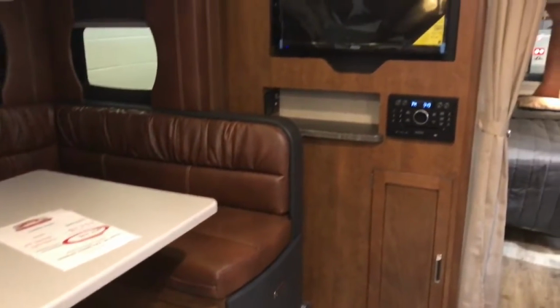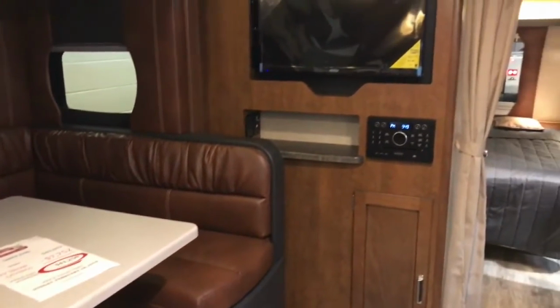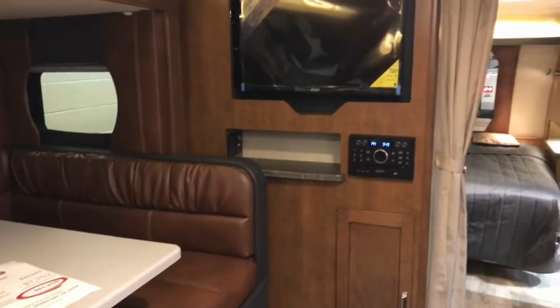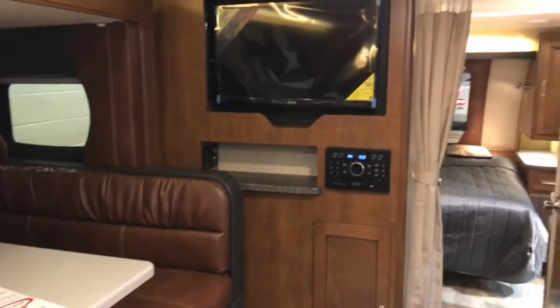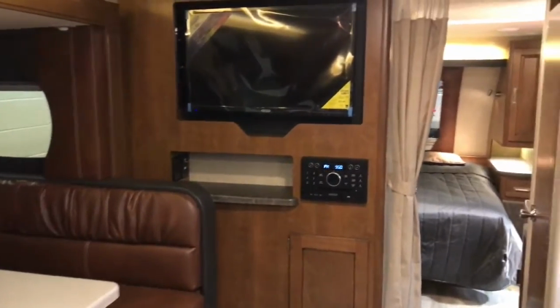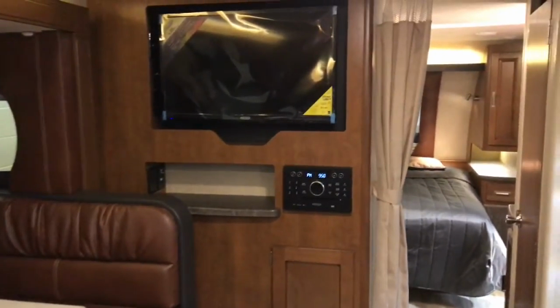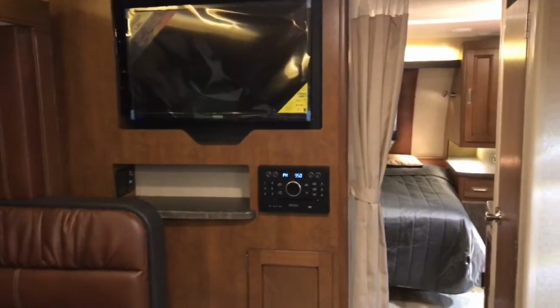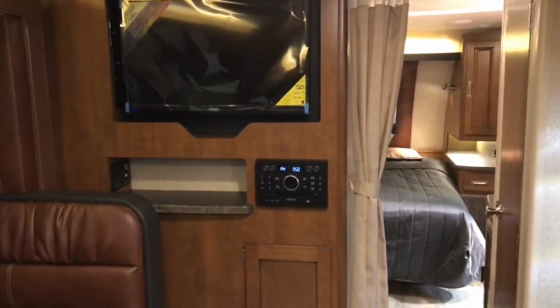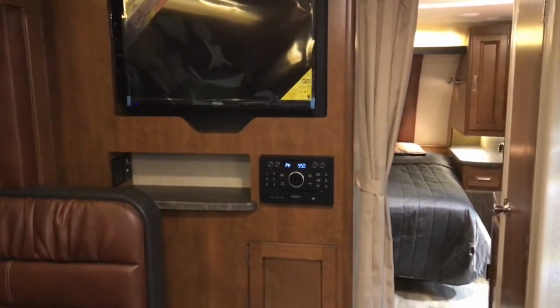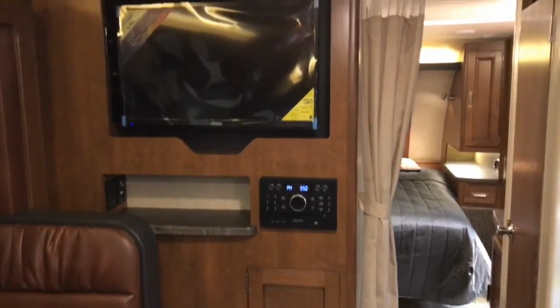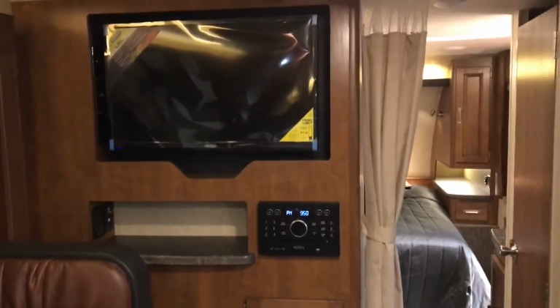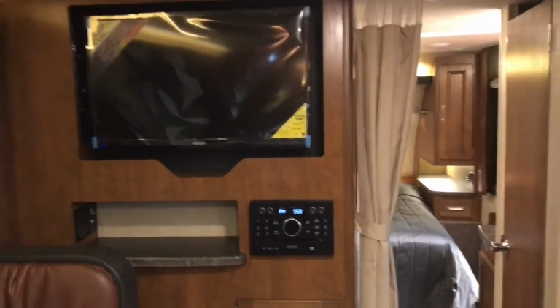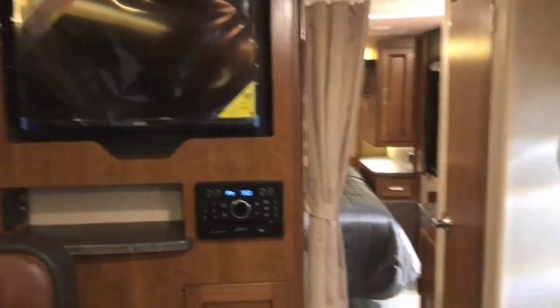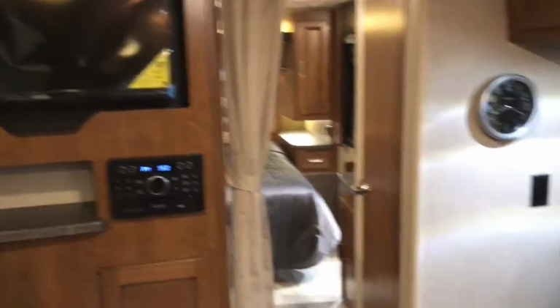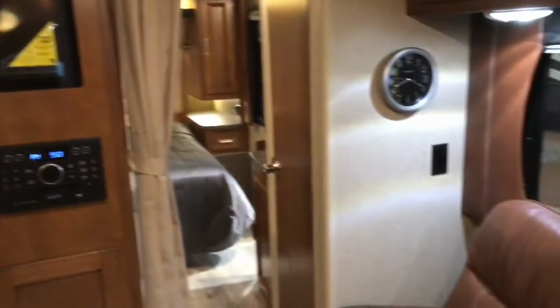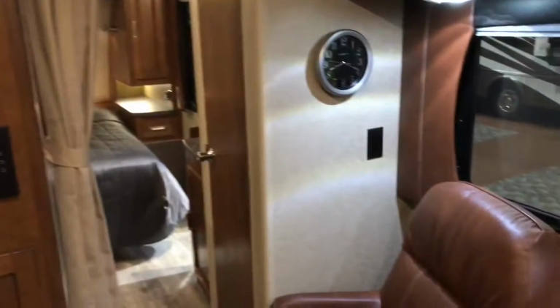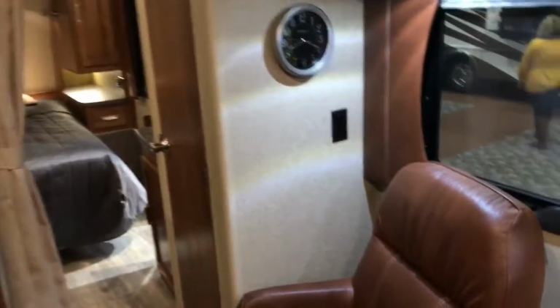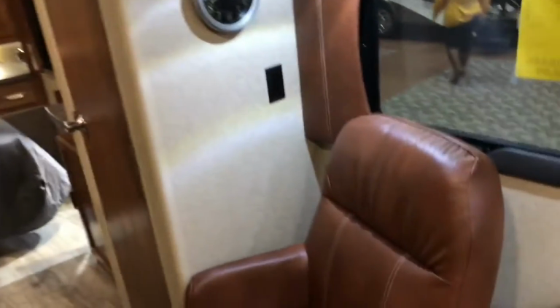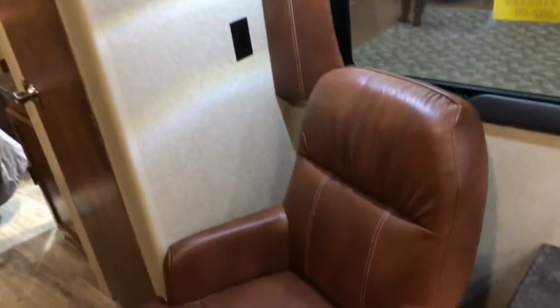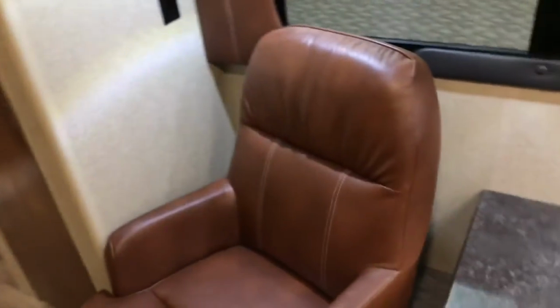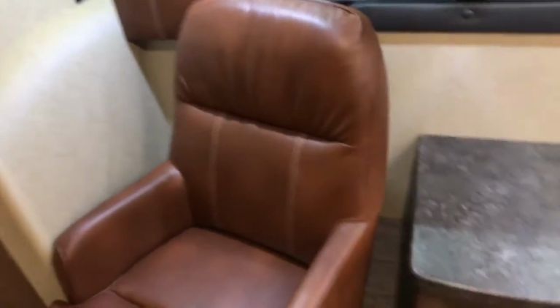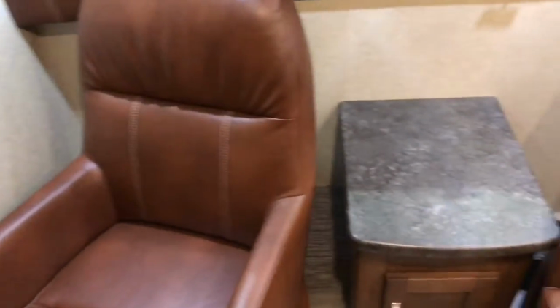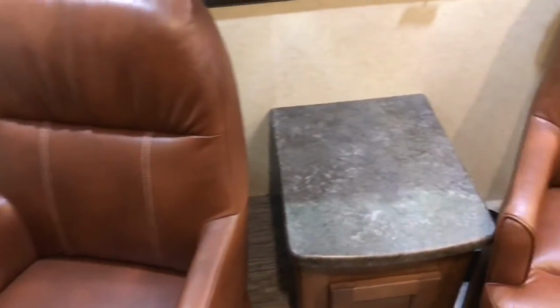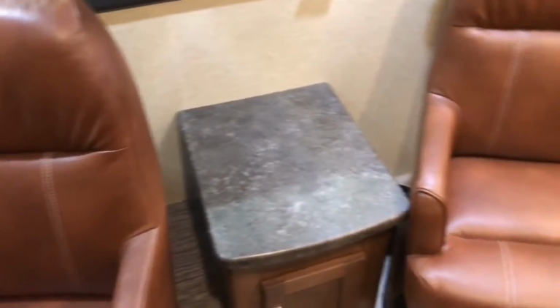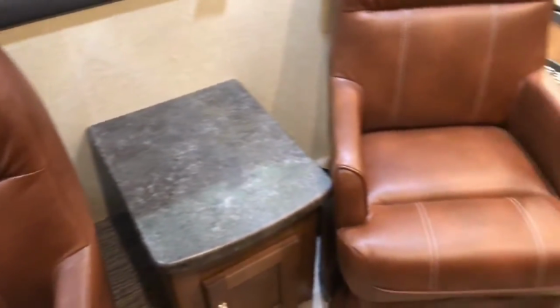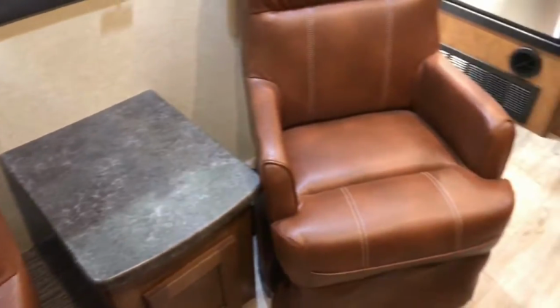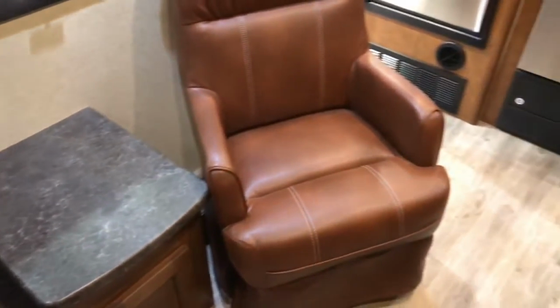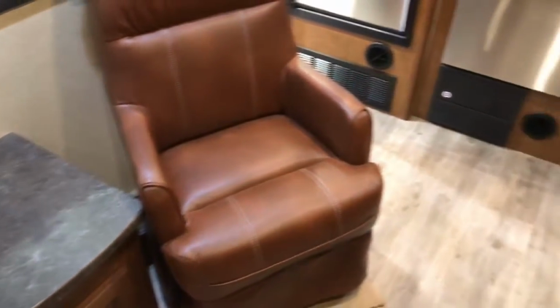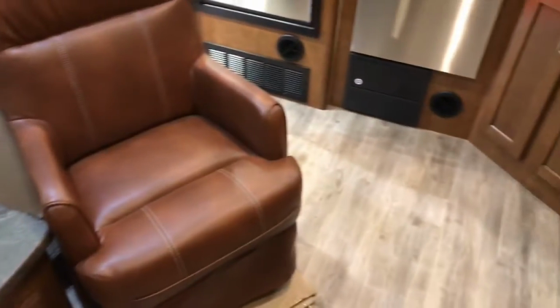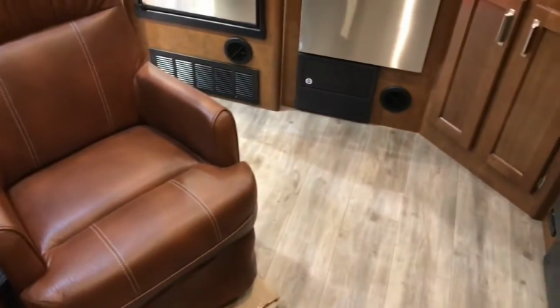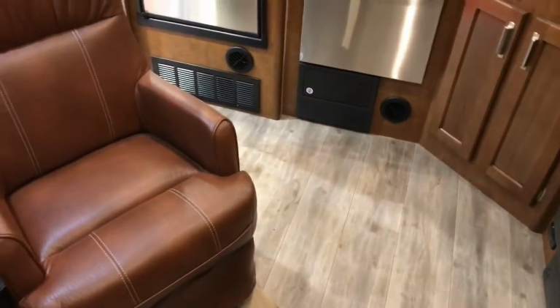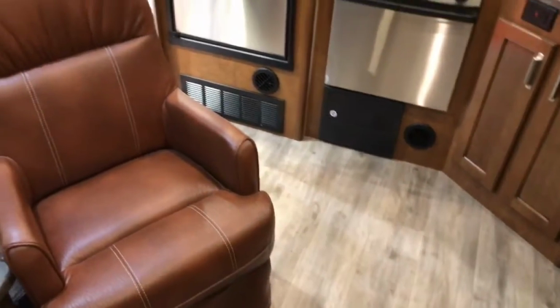Very roomy. It is a slide-out. I like how it's got this living room area separate from everything else. Pretty neat. Beautiful.